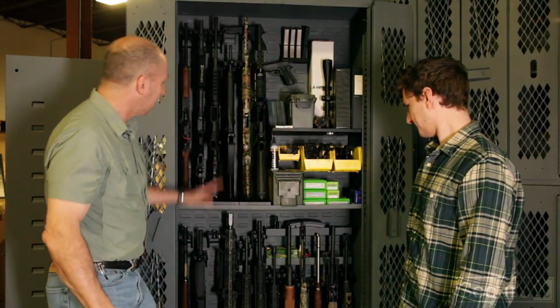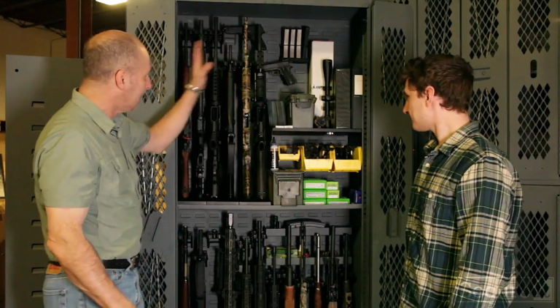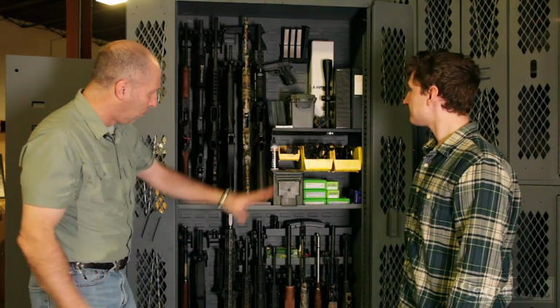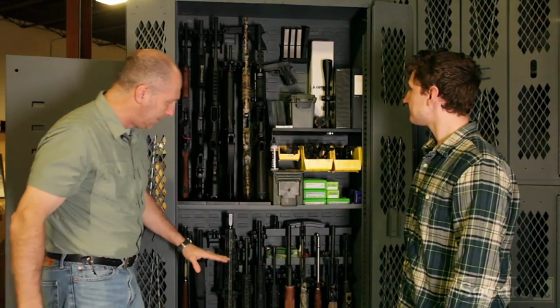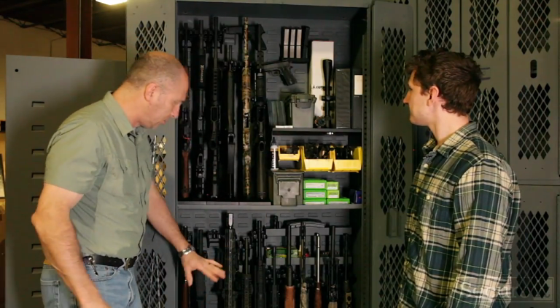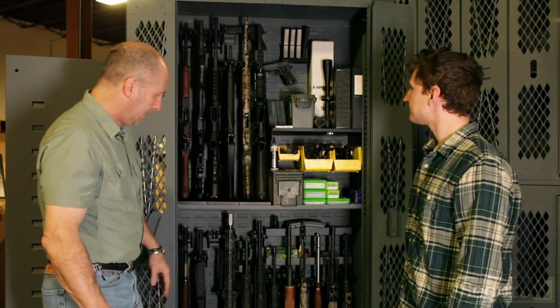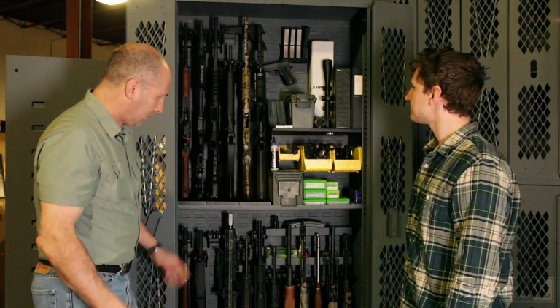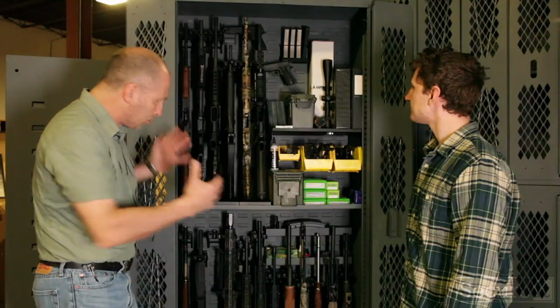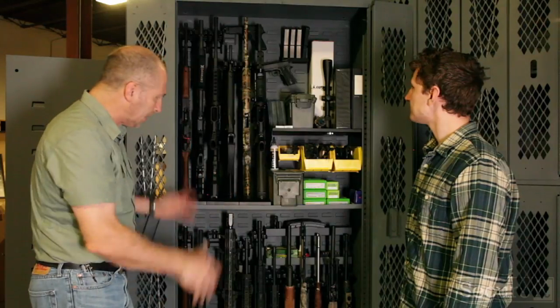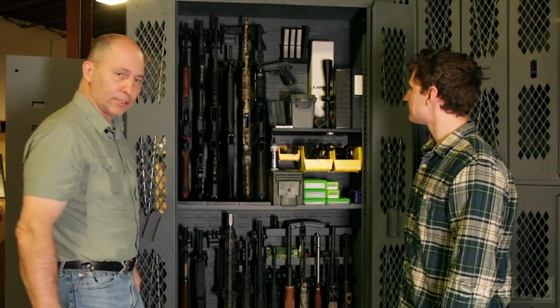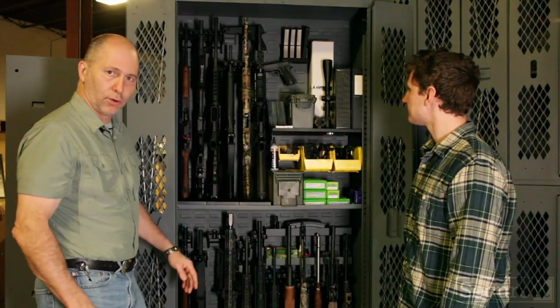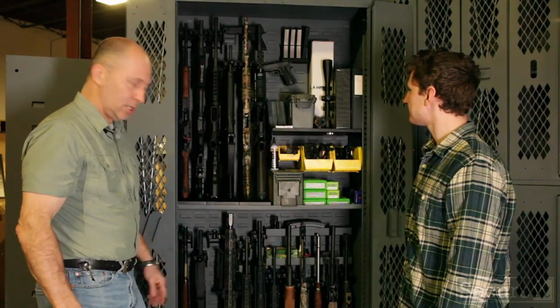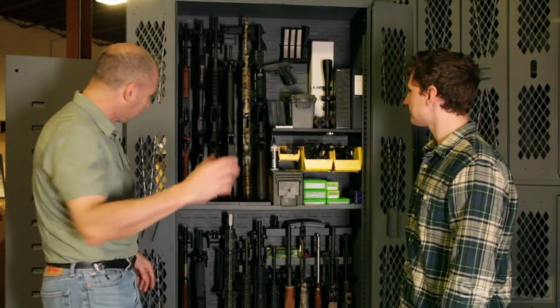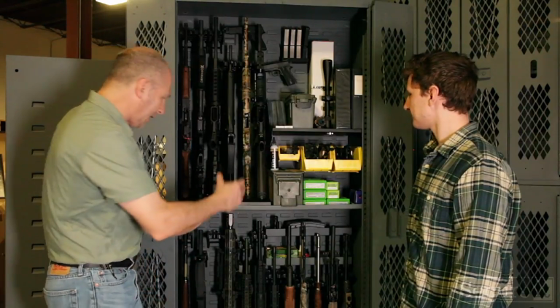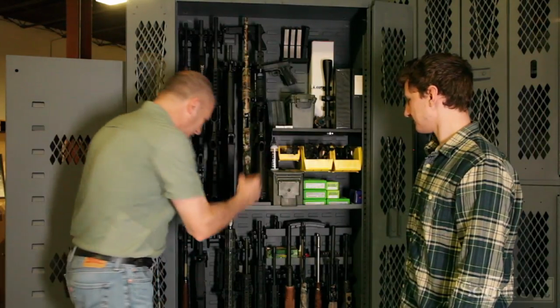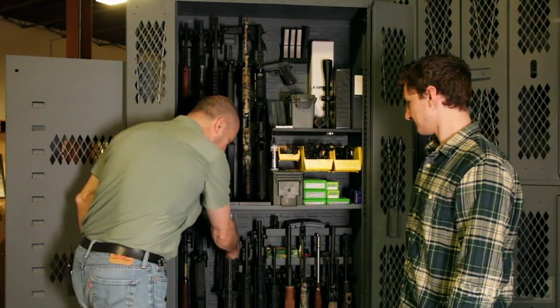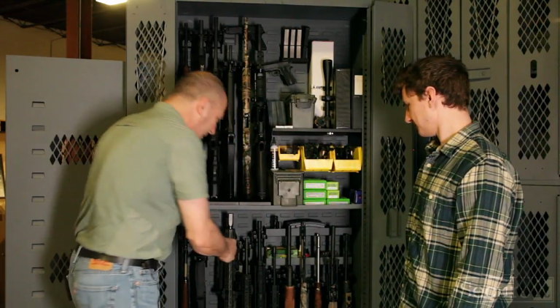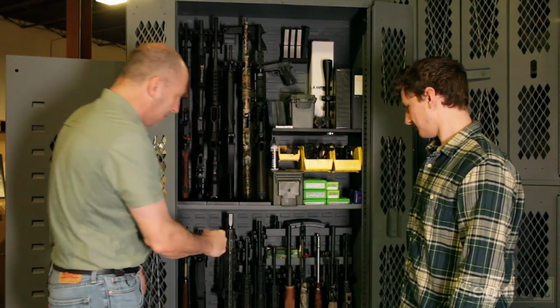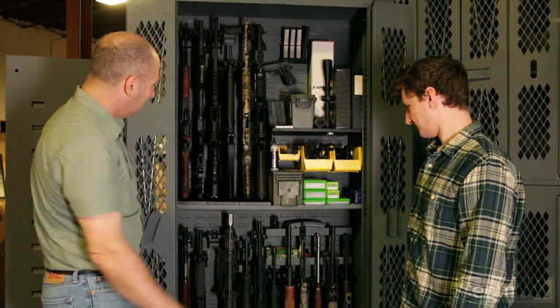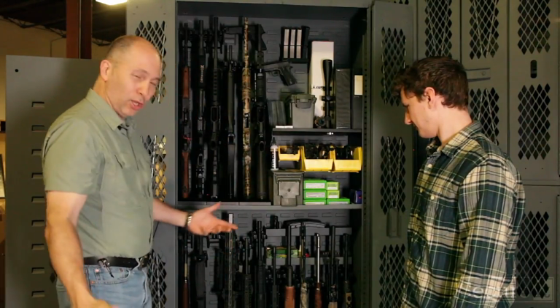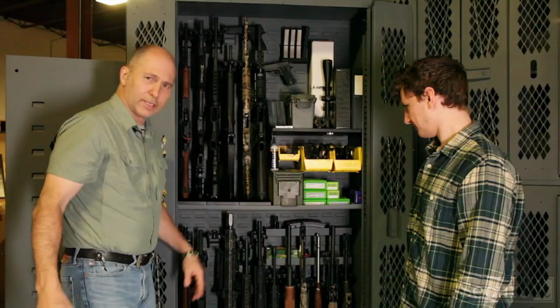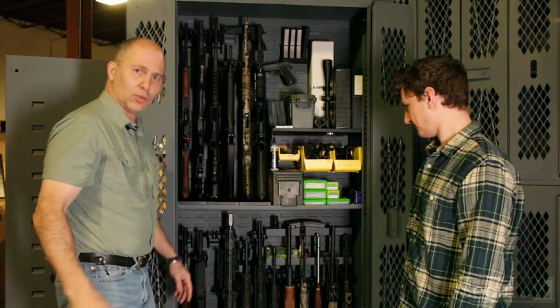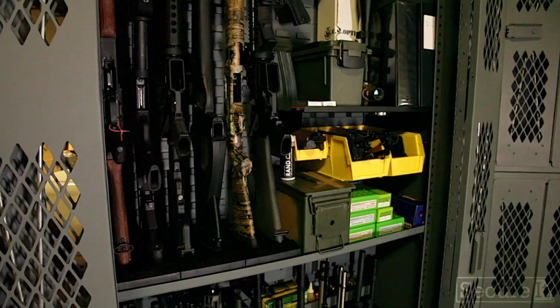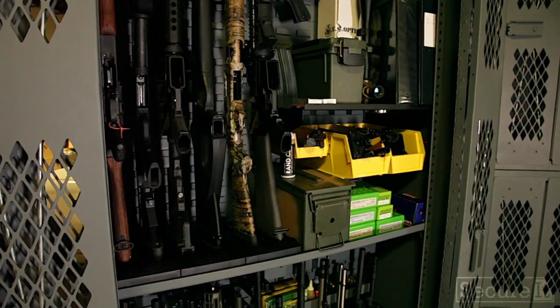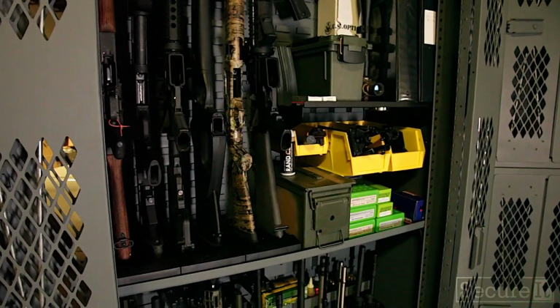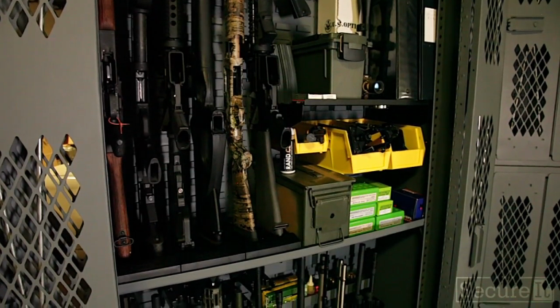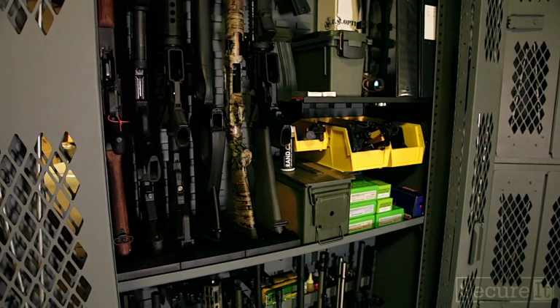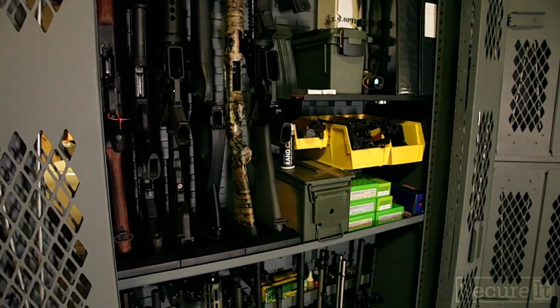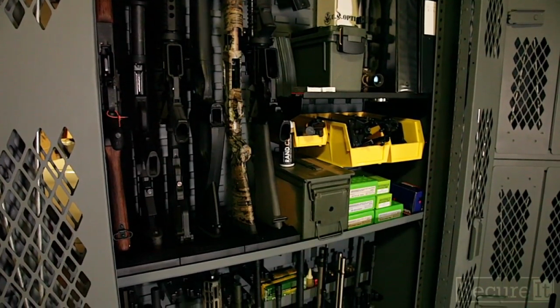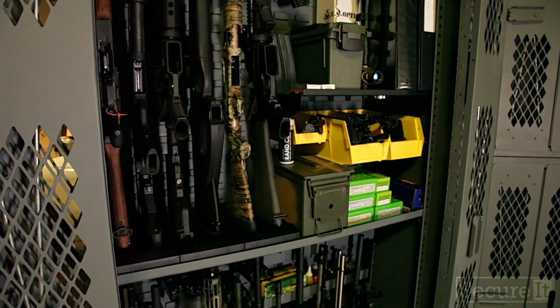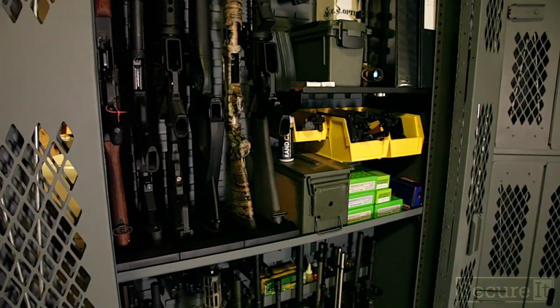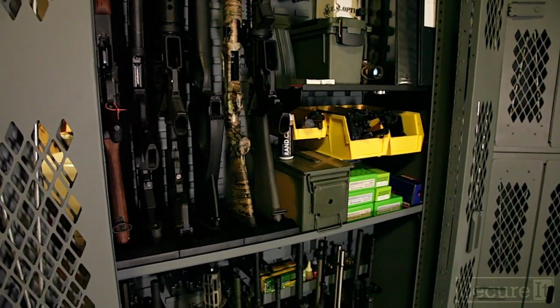The Model 84 gives you true military storage — straight line access, one arm, one gun — what we call organizational awareness. You can glance at the cabinet, you see everything's there, and you know immediately if something's missing.